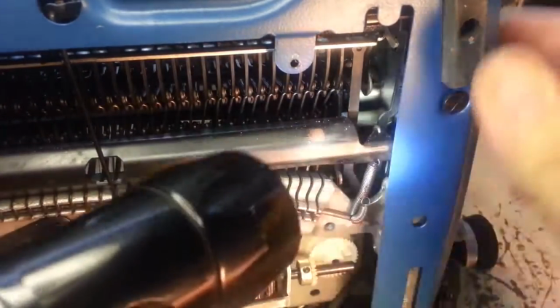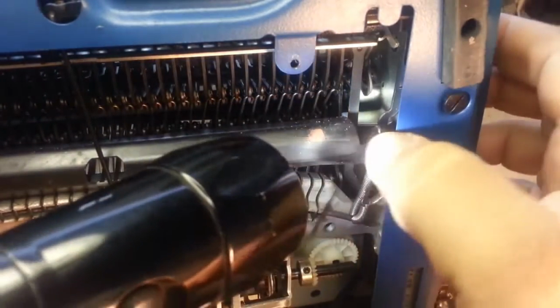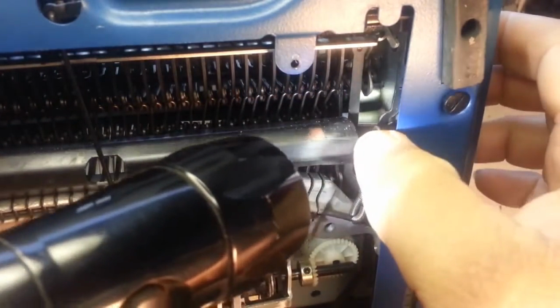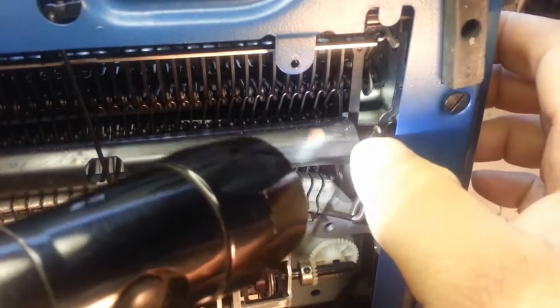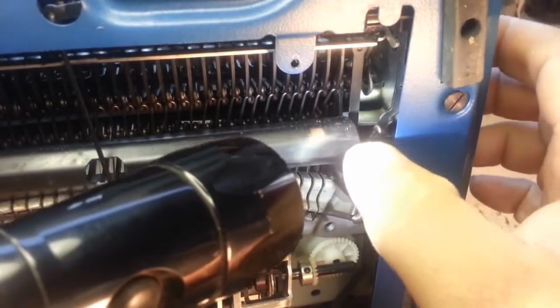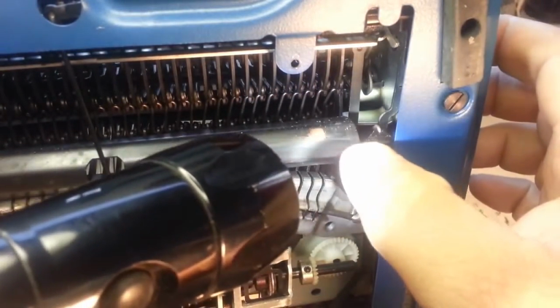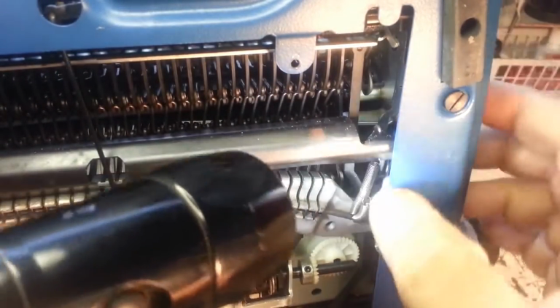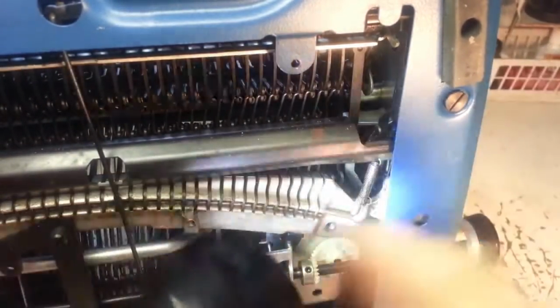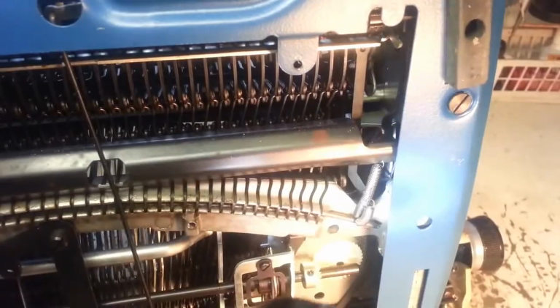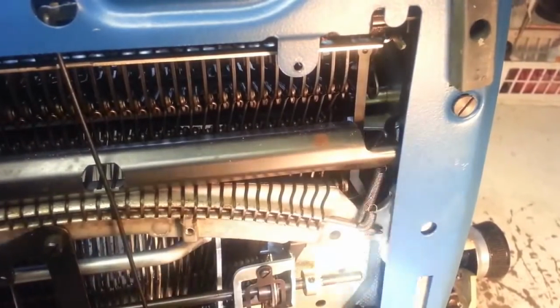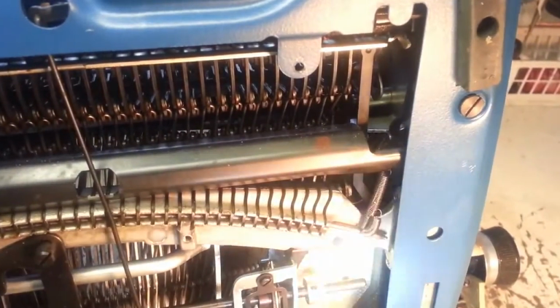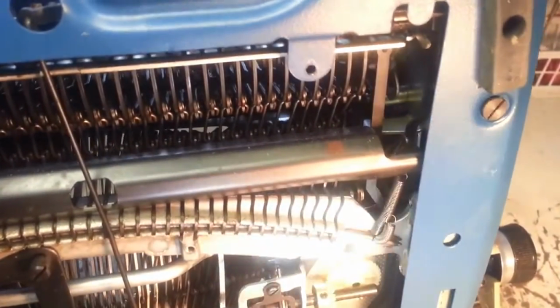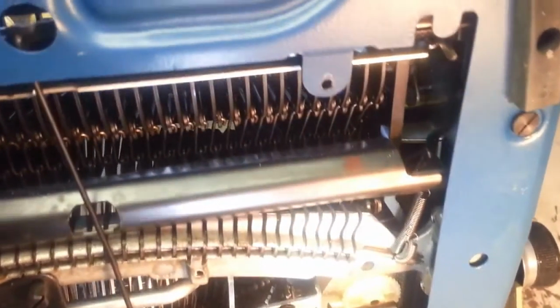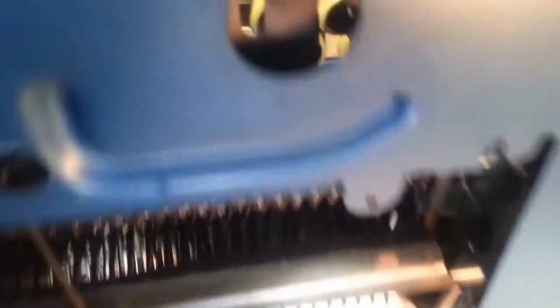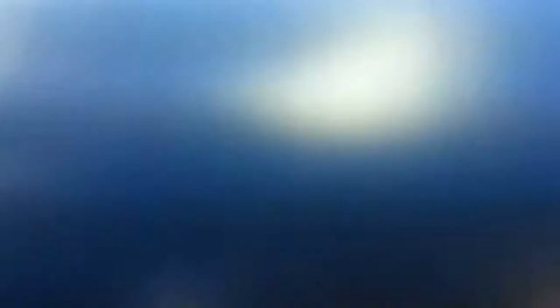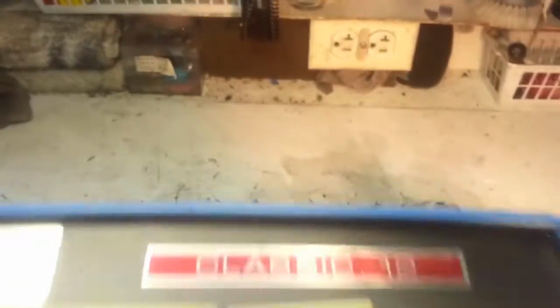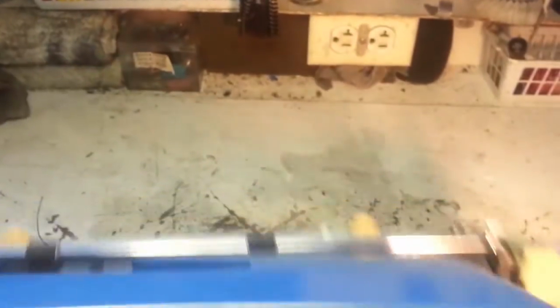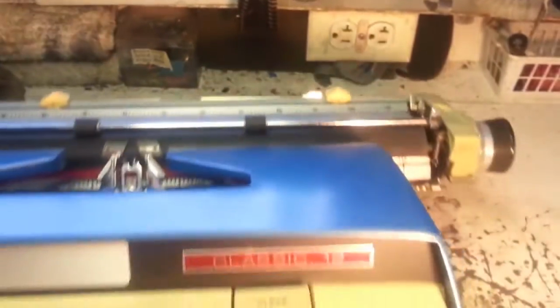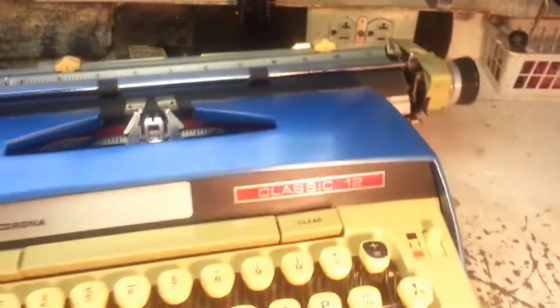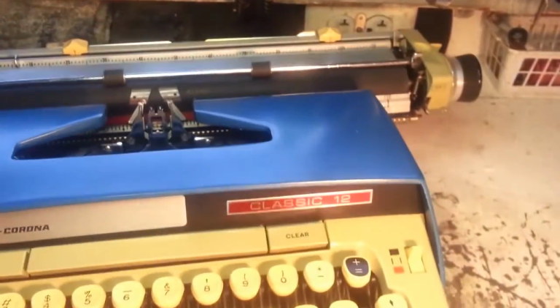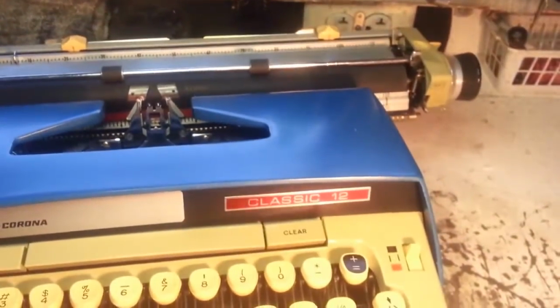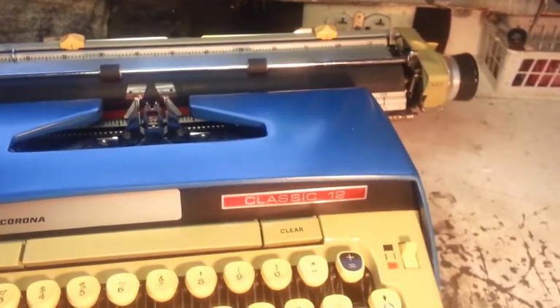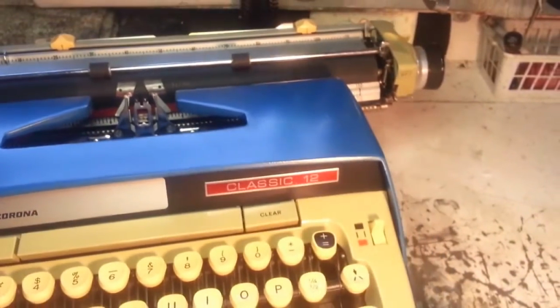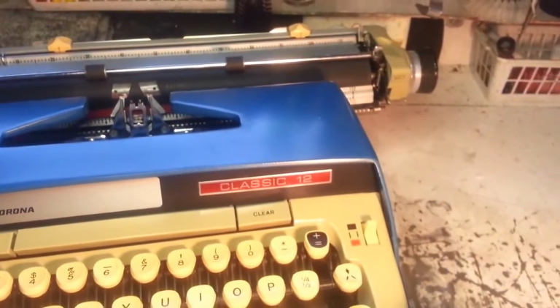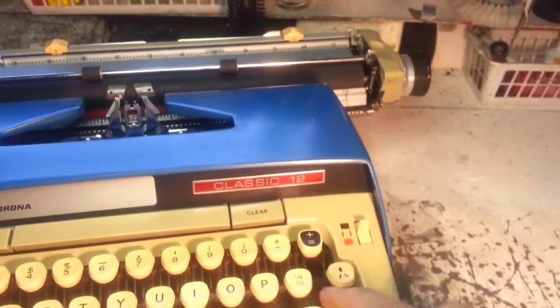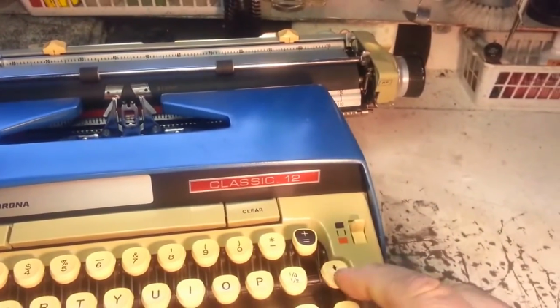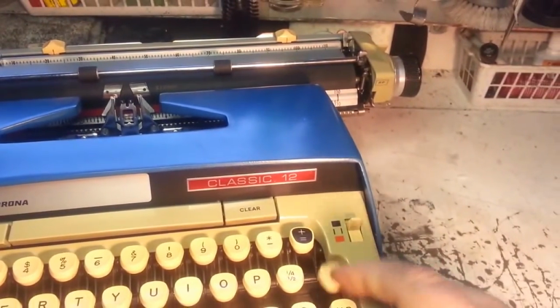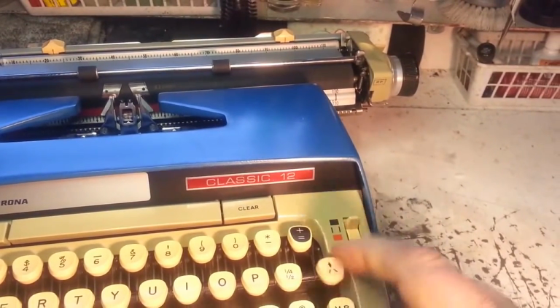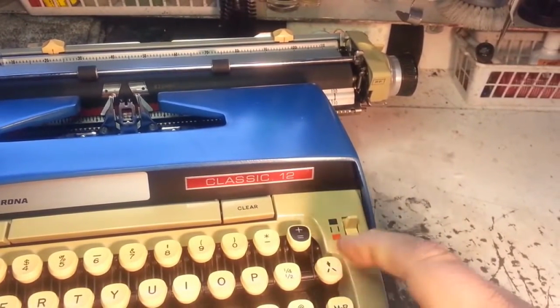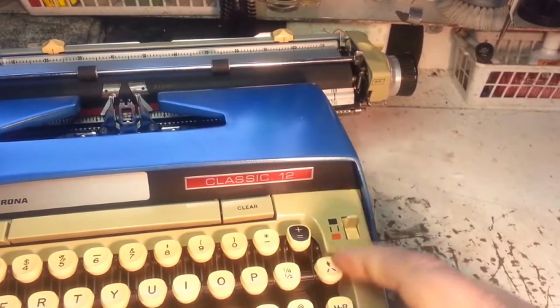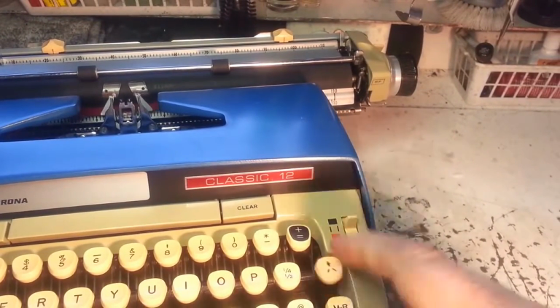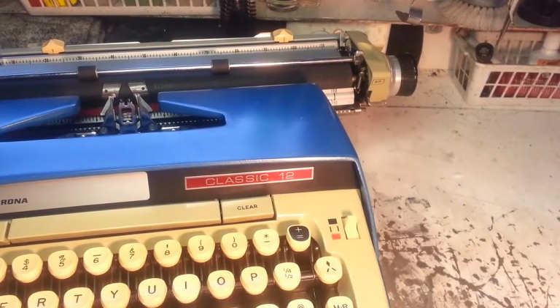Once it's in there, the key should be back up at the top. Sure enough, there it goes — it's working.